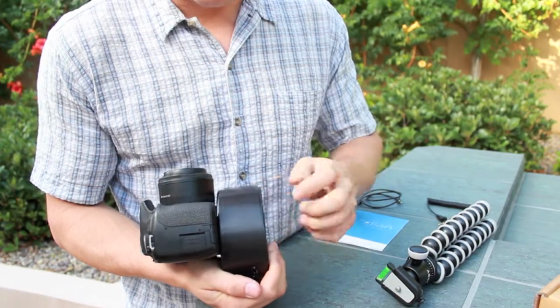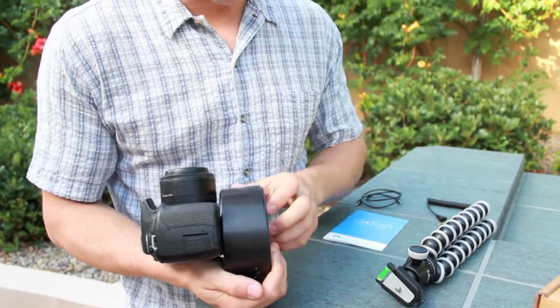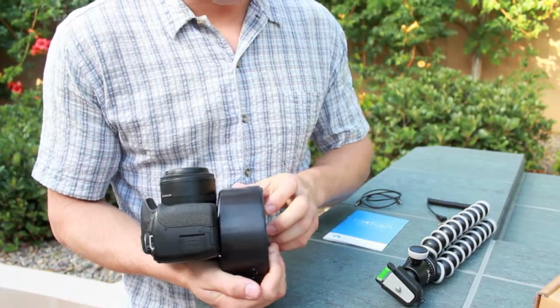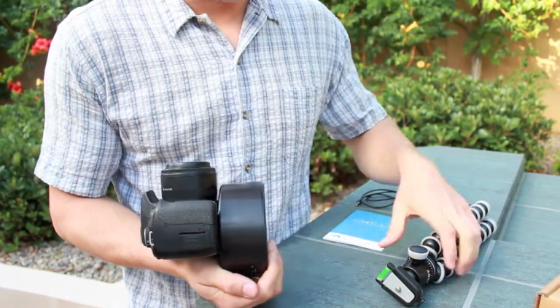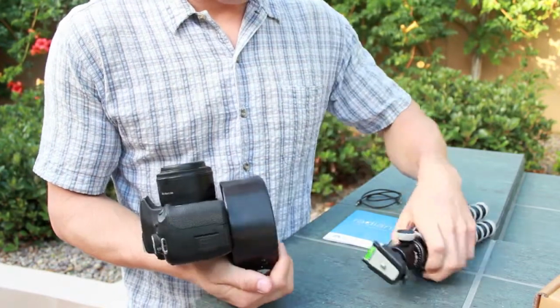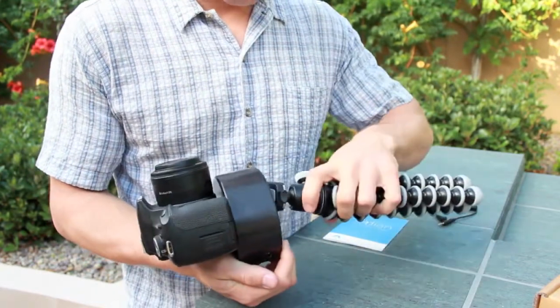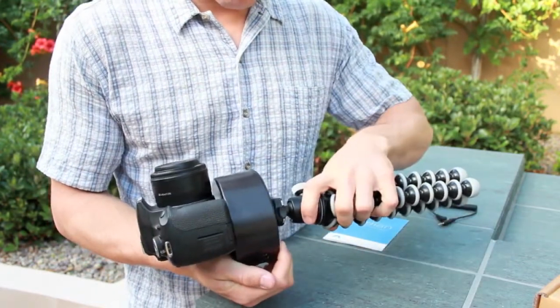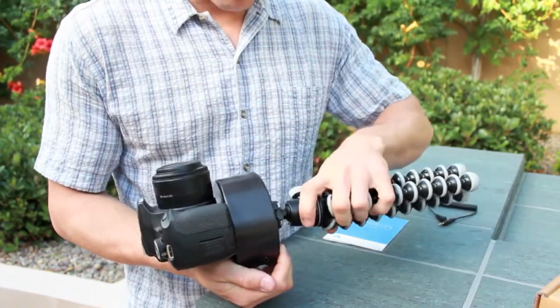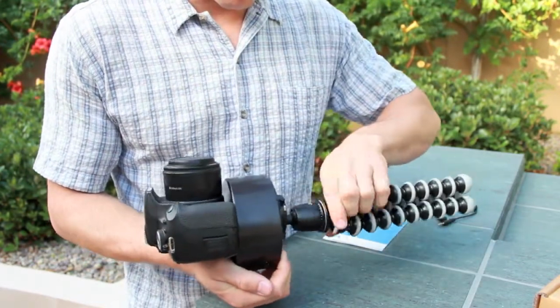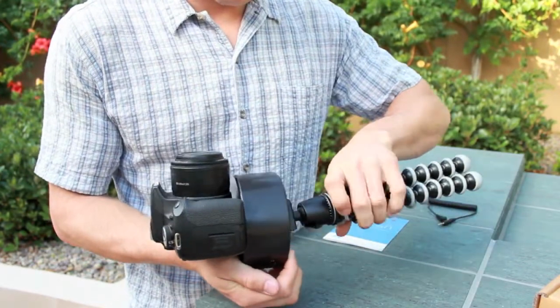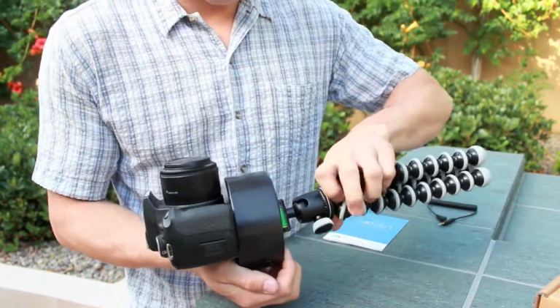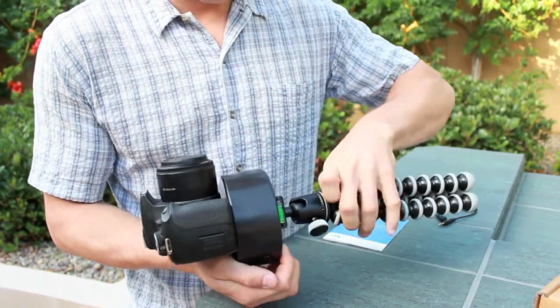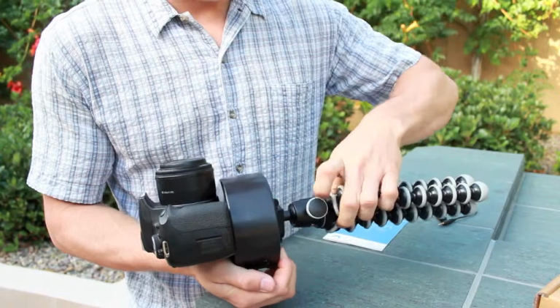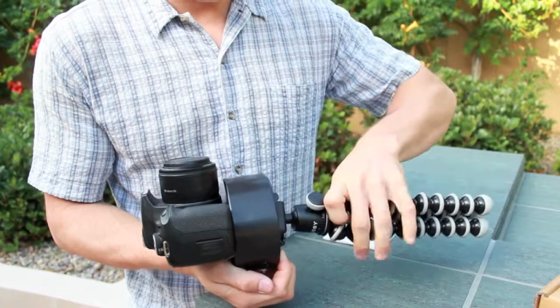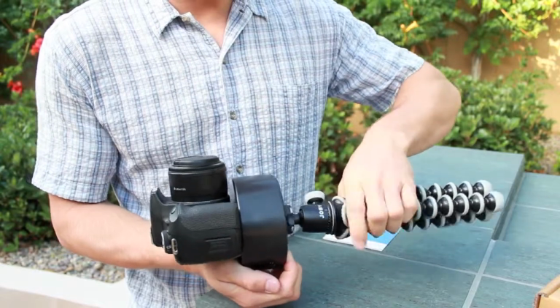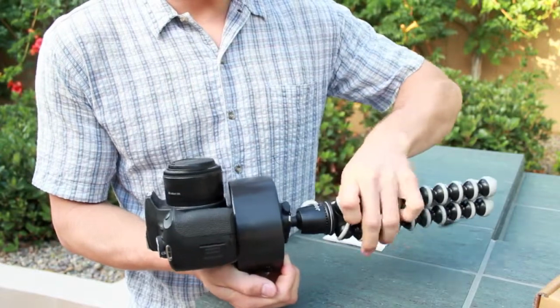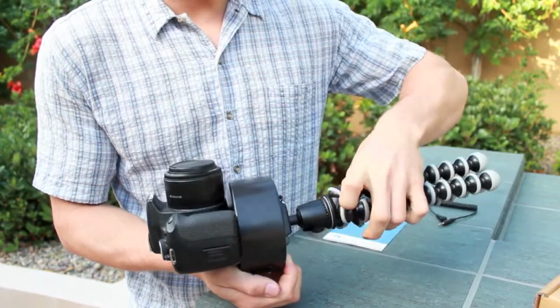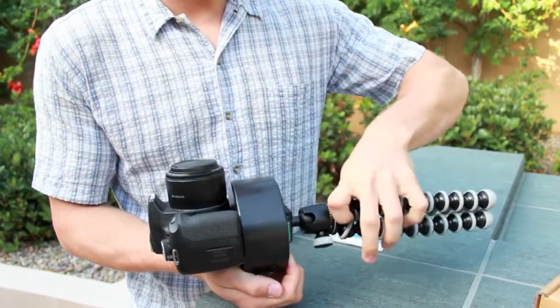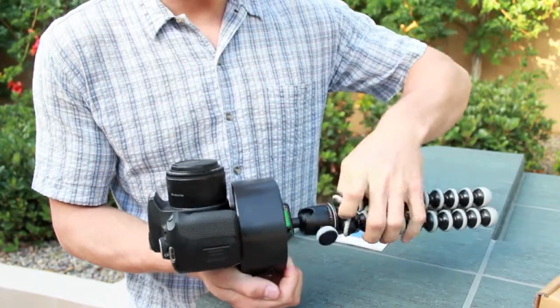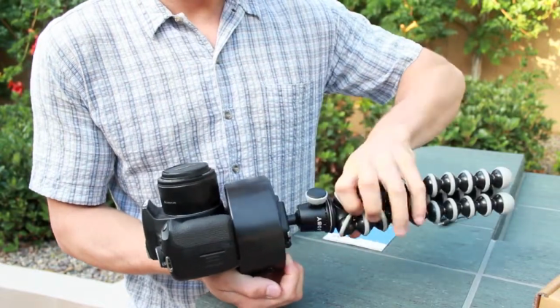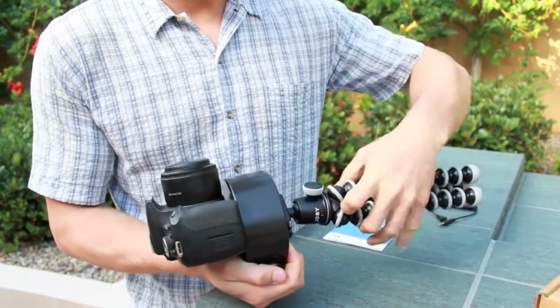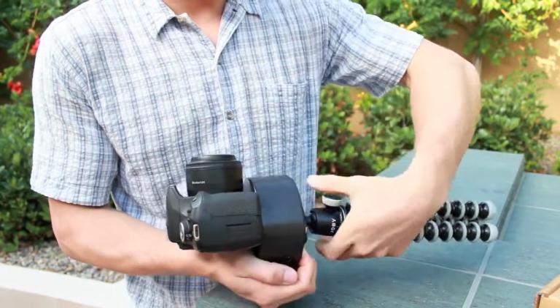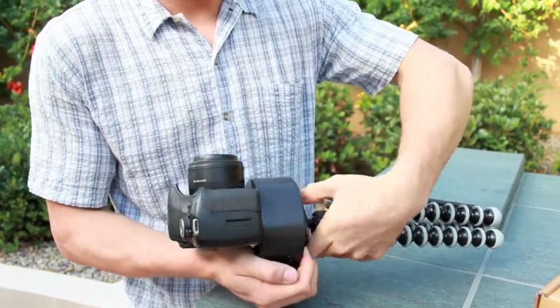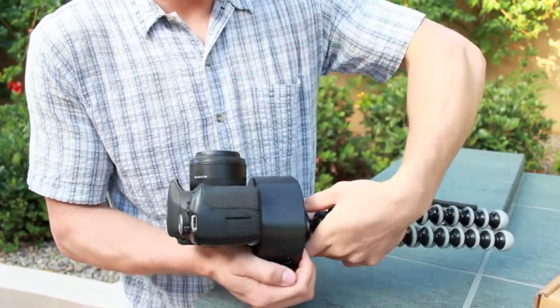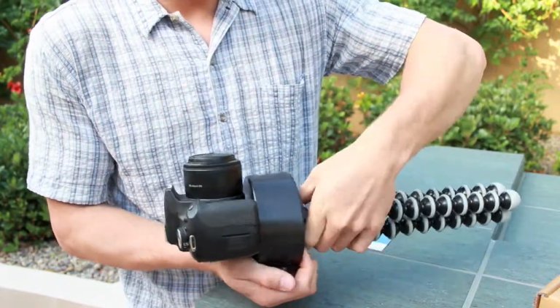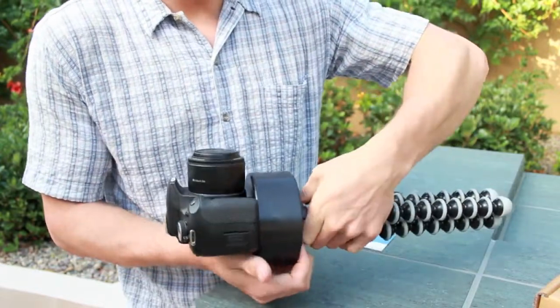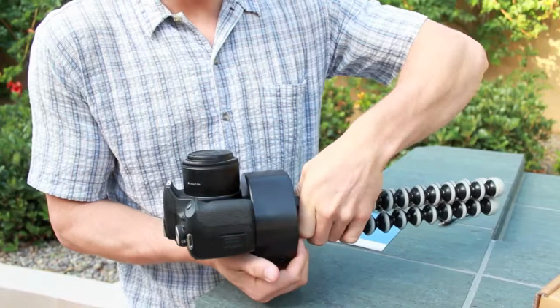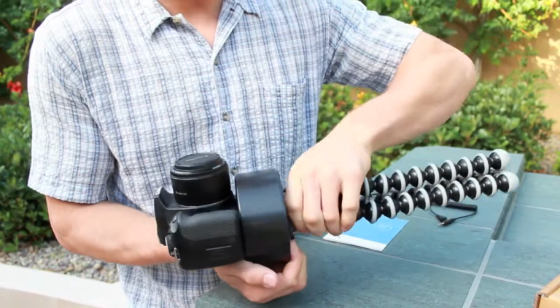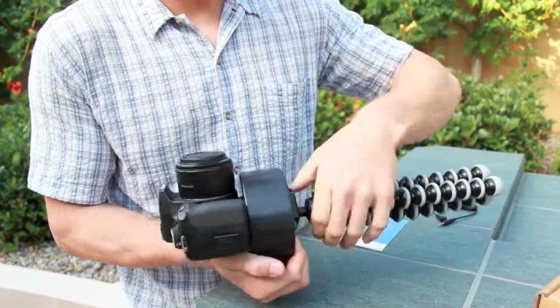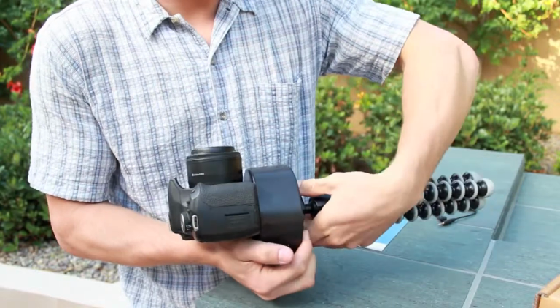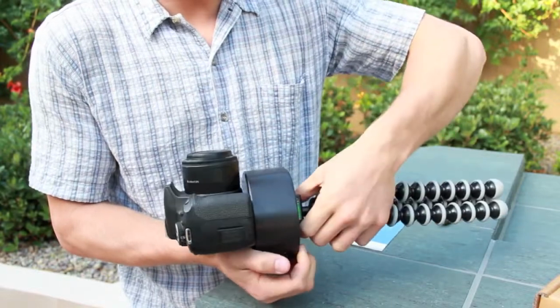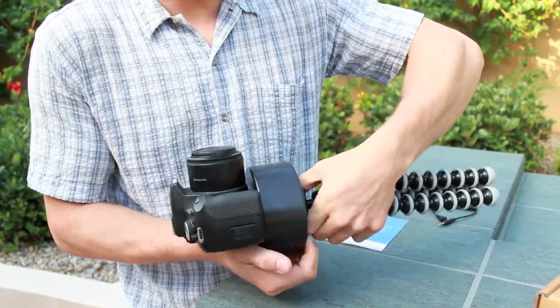This is important because when you're attaching your tripod, you want to make sure that the bottom of the Radian doesn't rotate relative to the top. If it does, what you're doing is back-driving the motor.